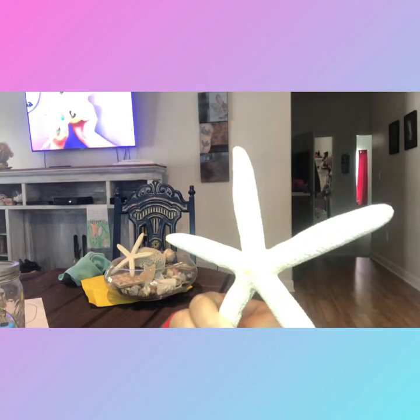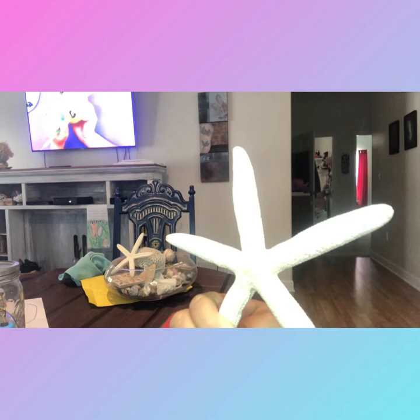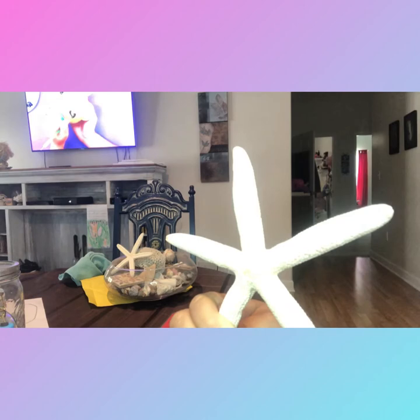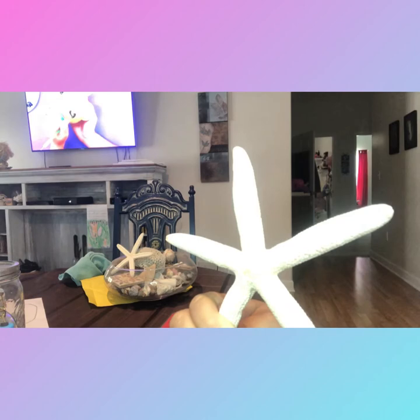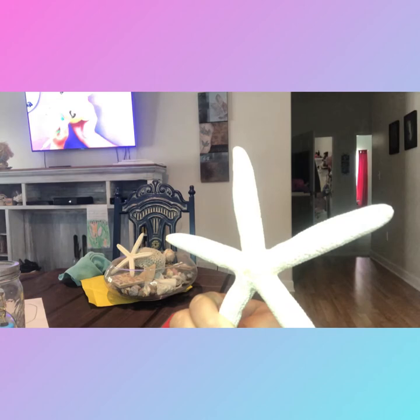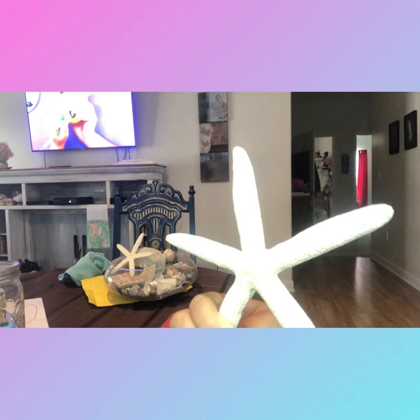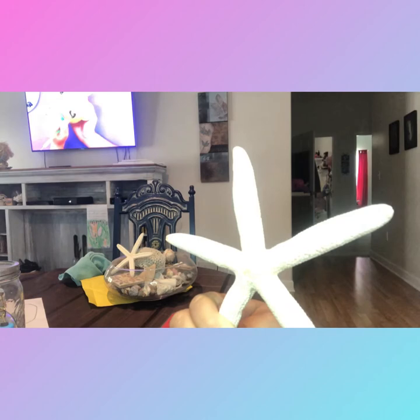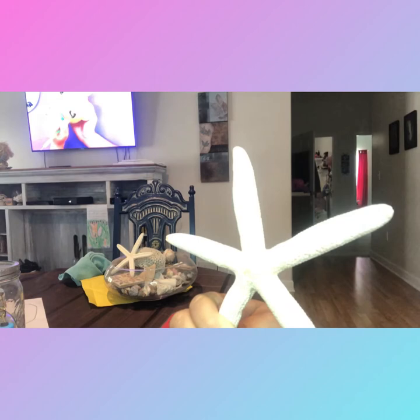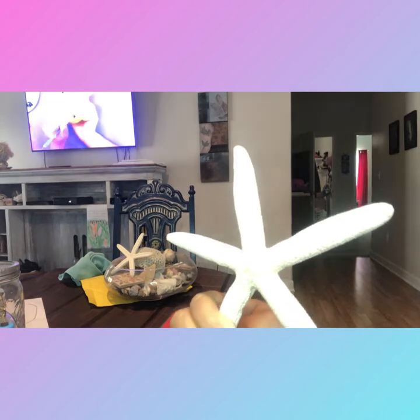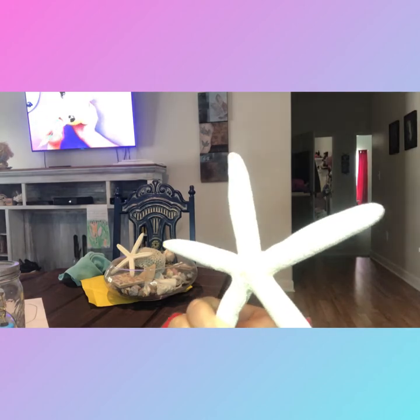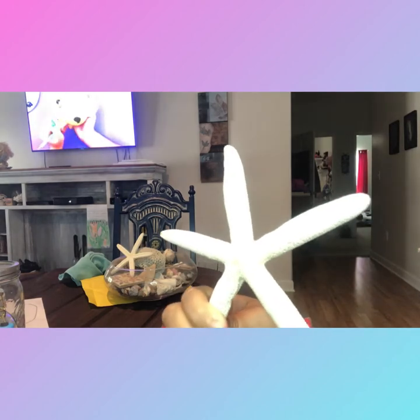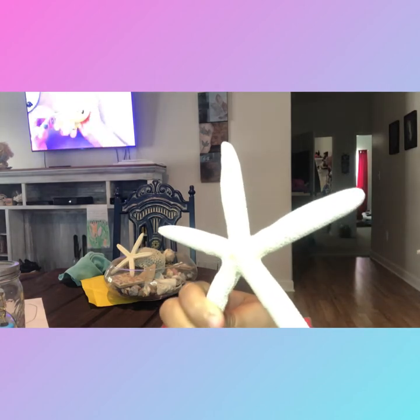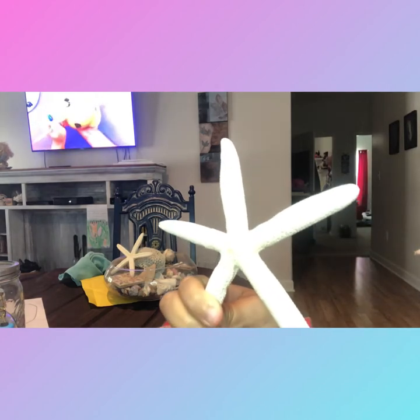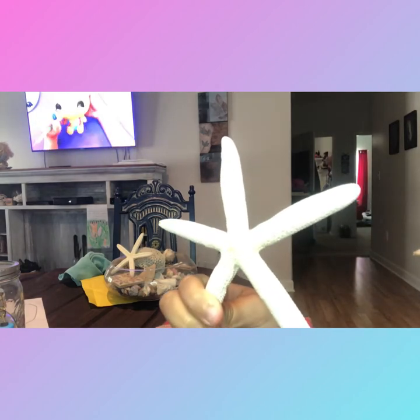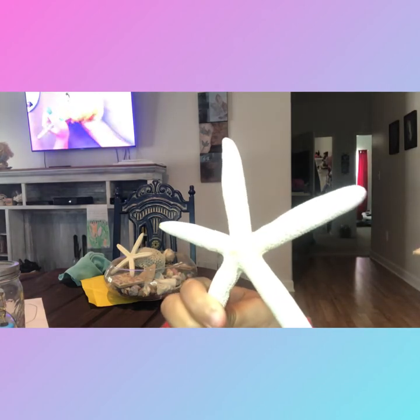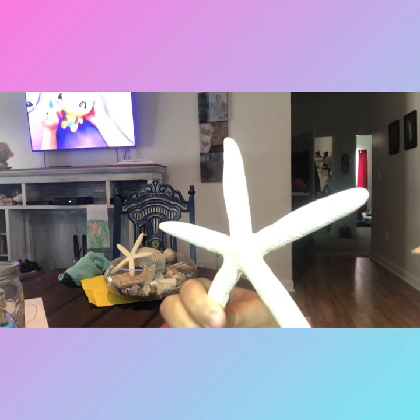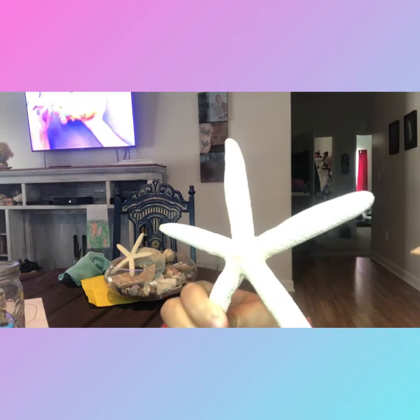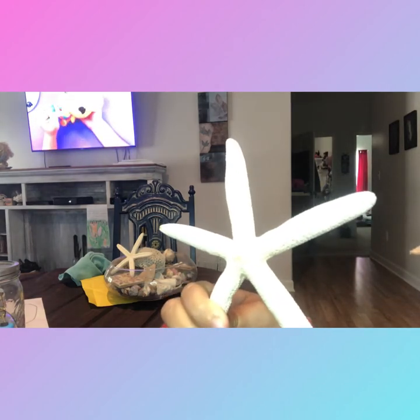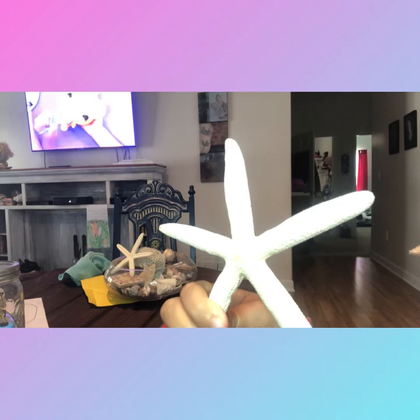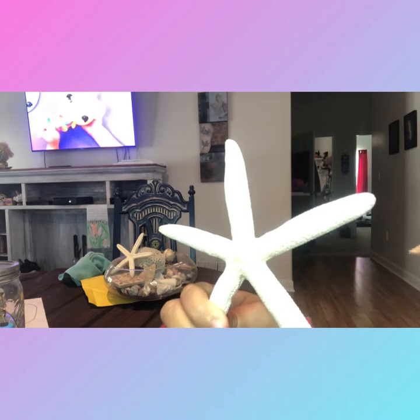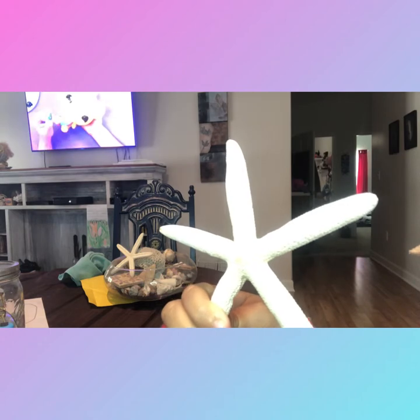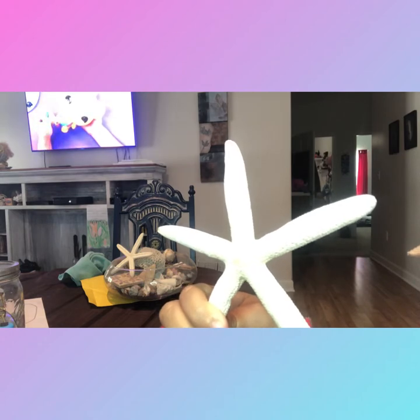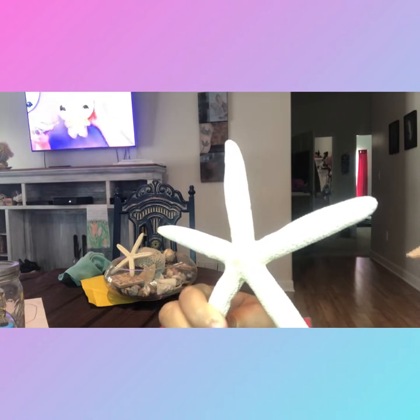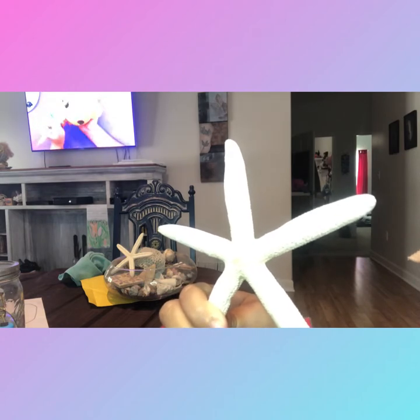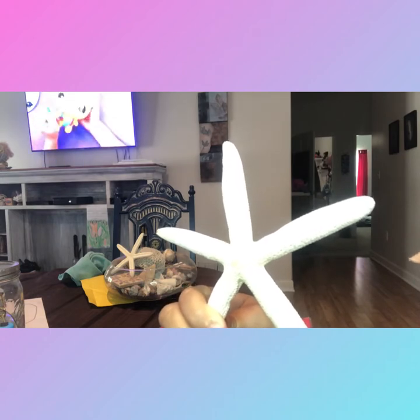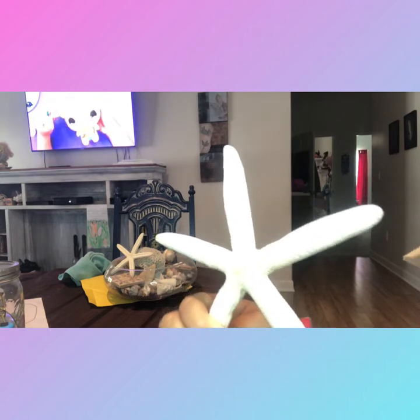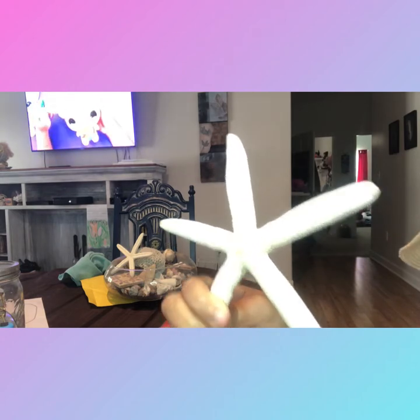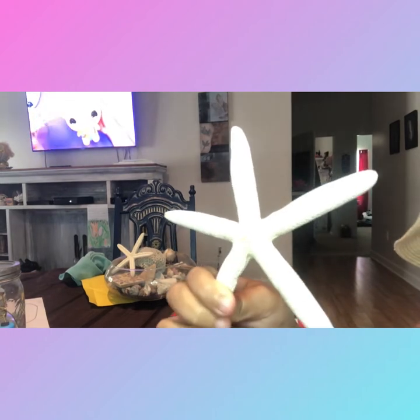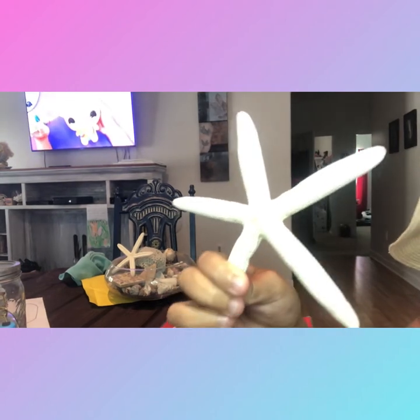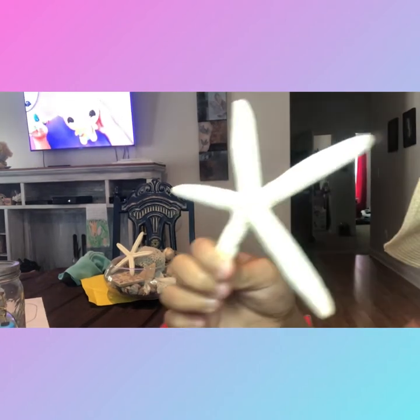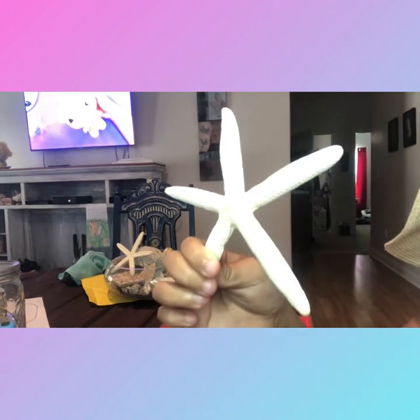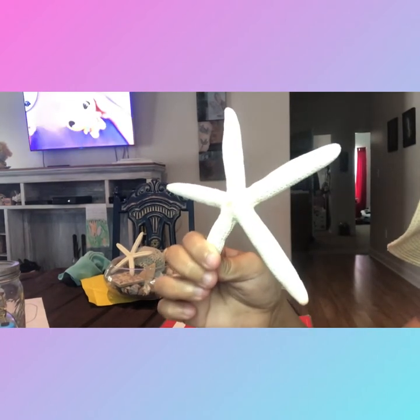Wait — what was I just doing? Okay, that's just creepy. Okay, let's just continue. So I'm going to do this starfish thingy, whatever it's called, and you guys are going to love it.